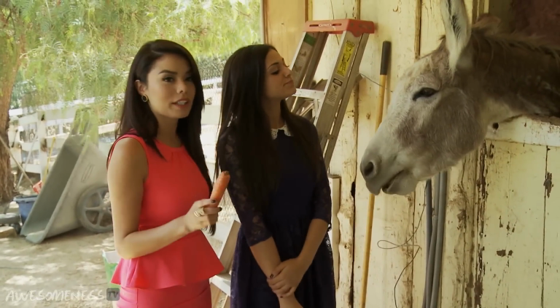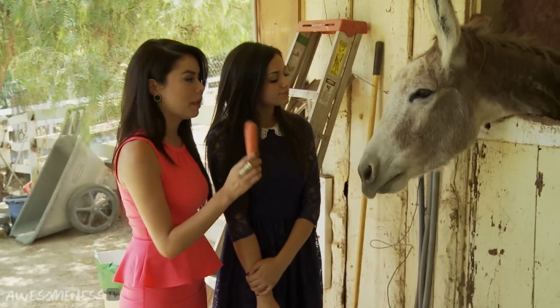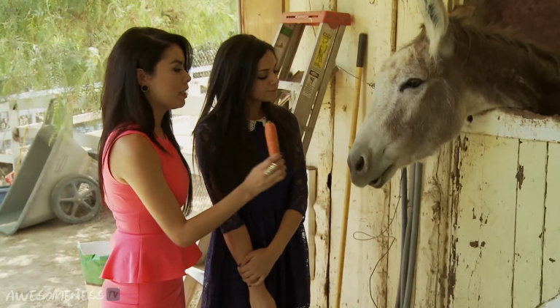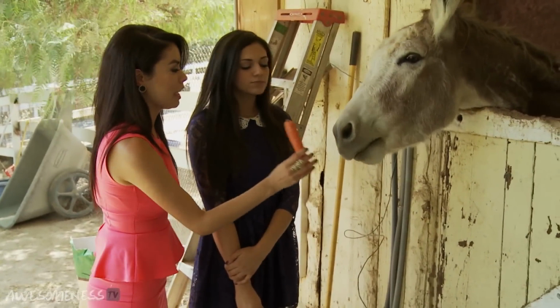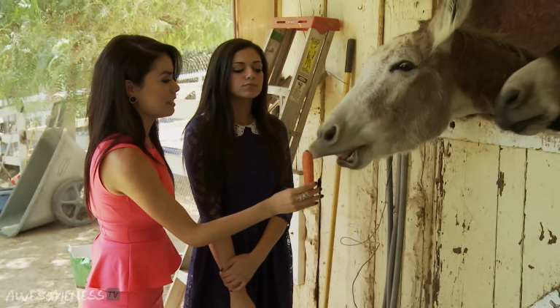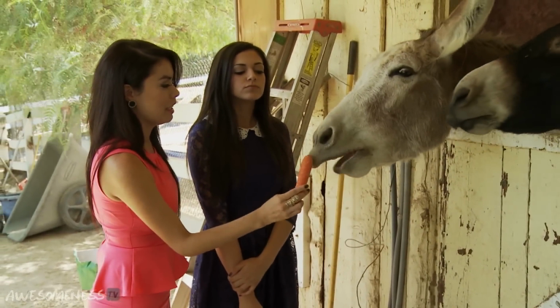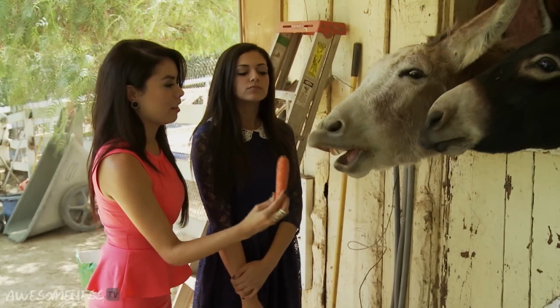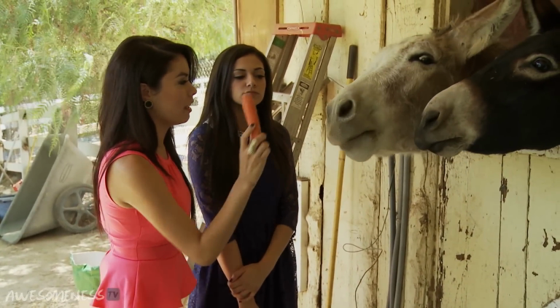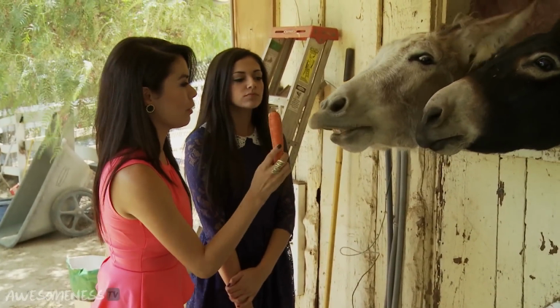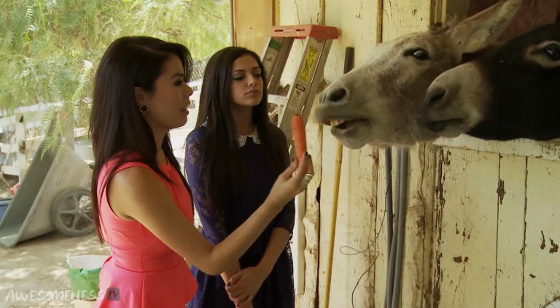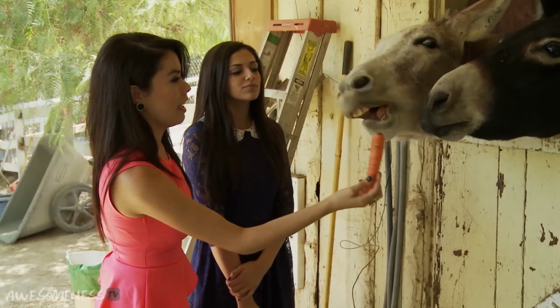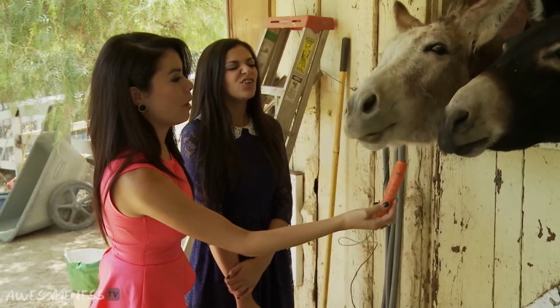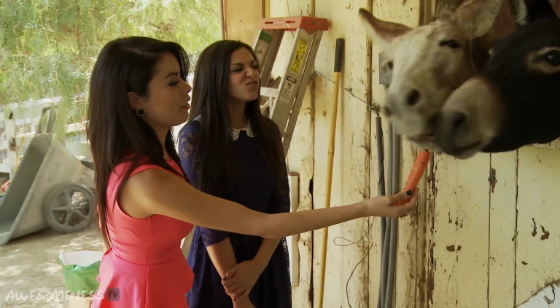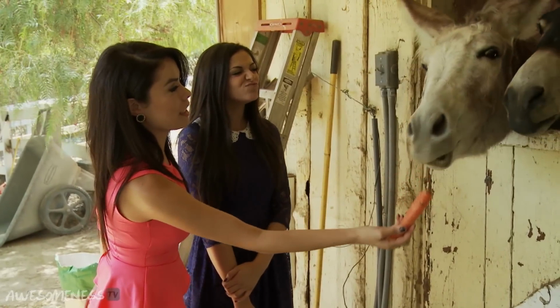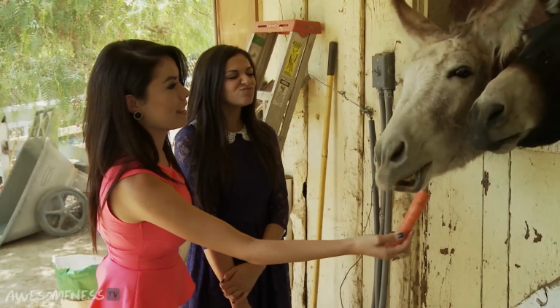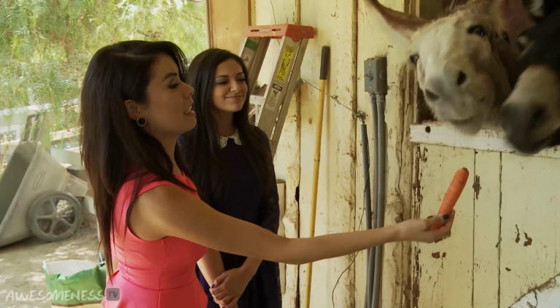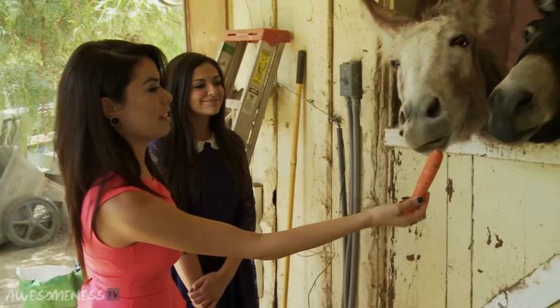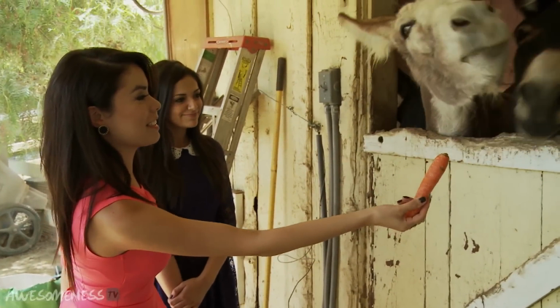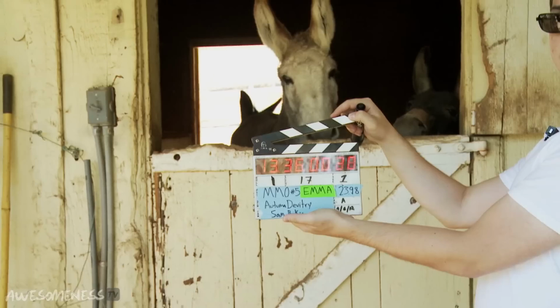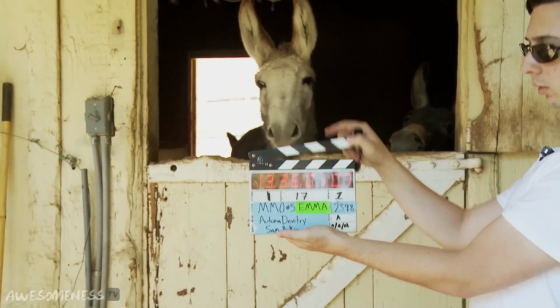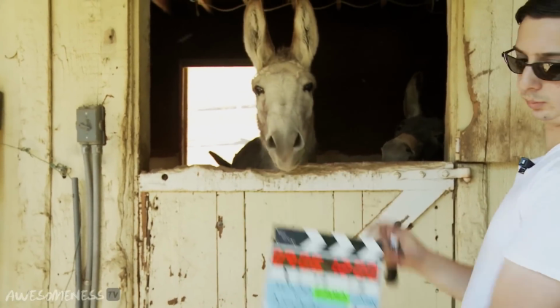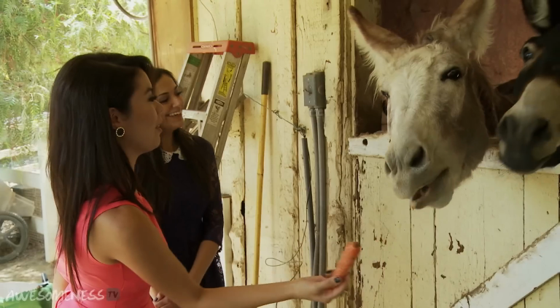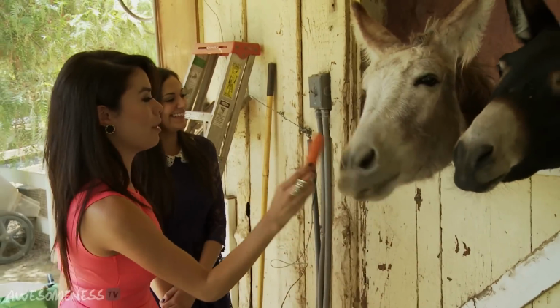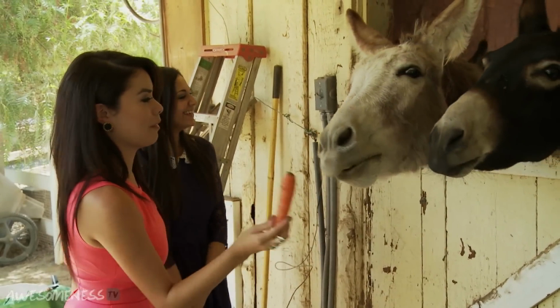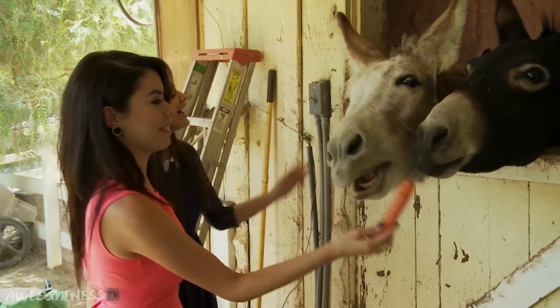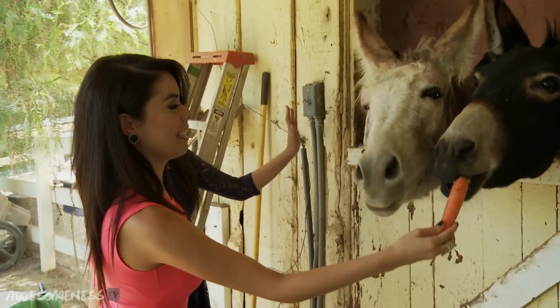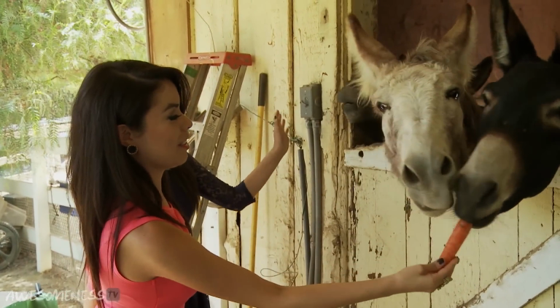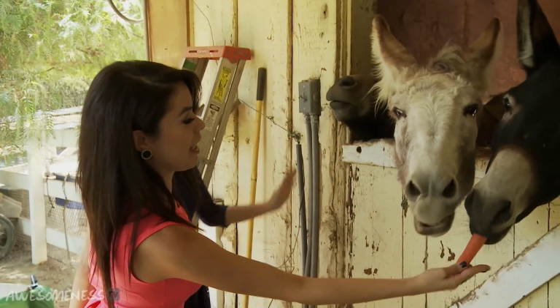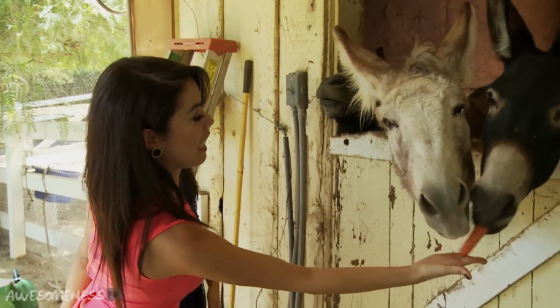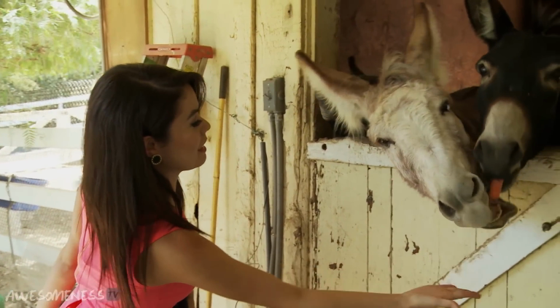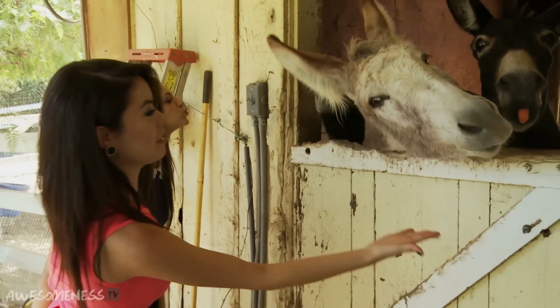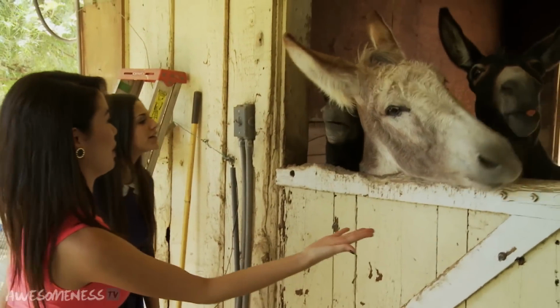Quick tip: make sure the carrot is up in the air. Wait — not you. And once he grabs it, if he does... No, move! Hi buddy! You lay your hands flat so they don't take your fingers.